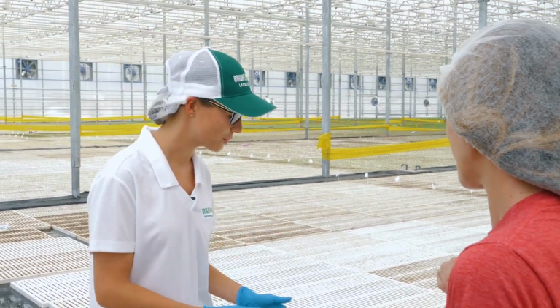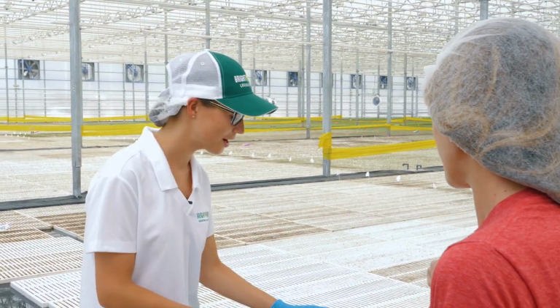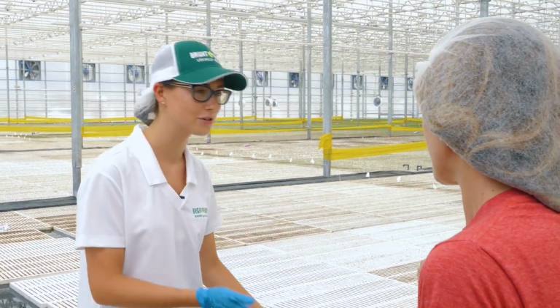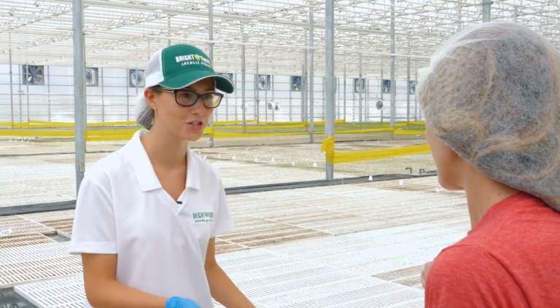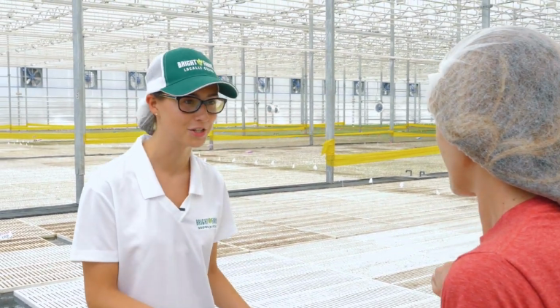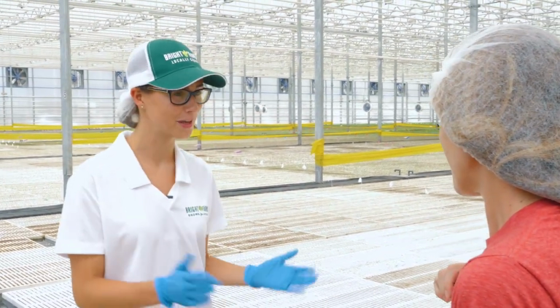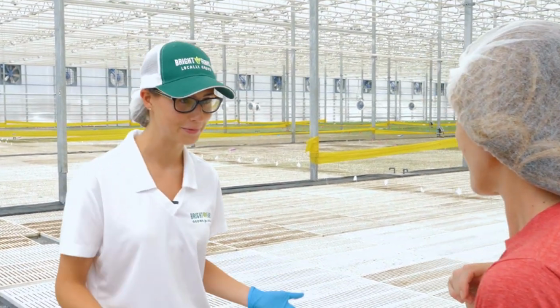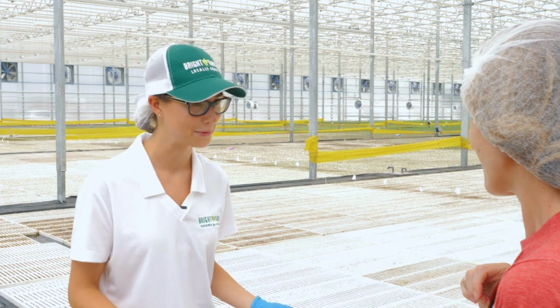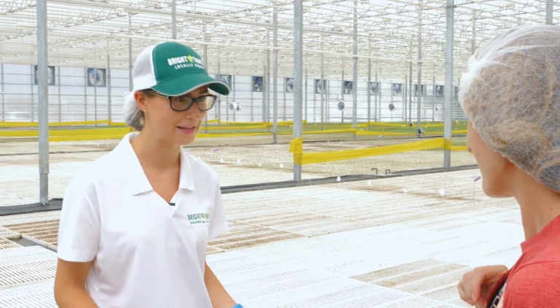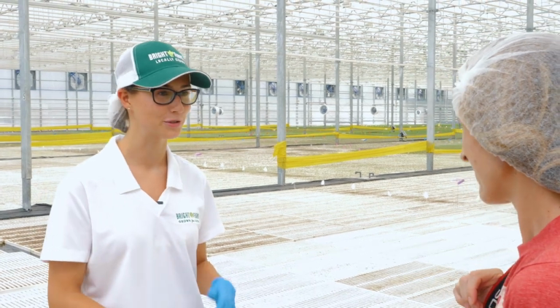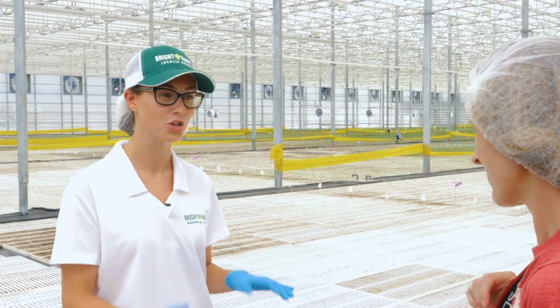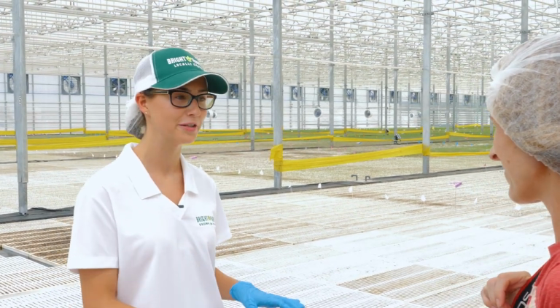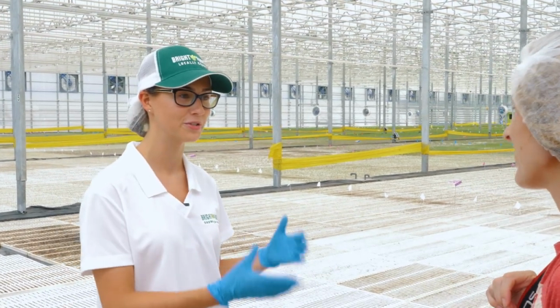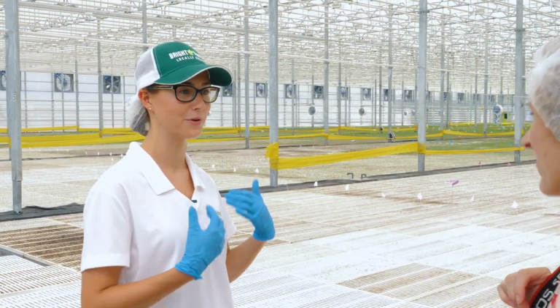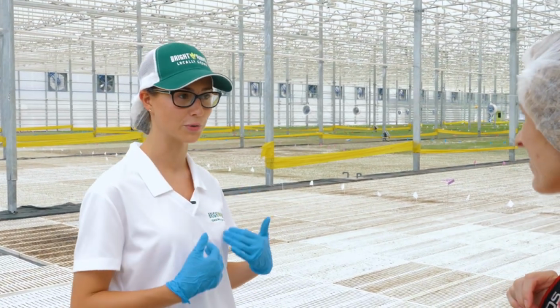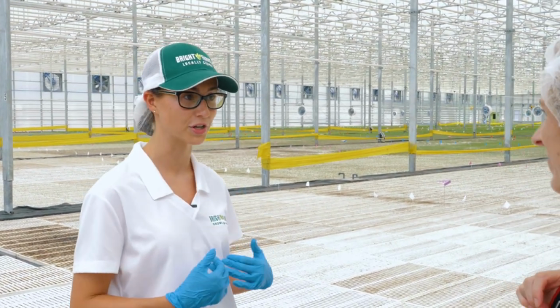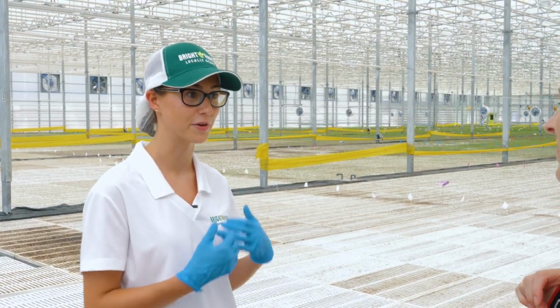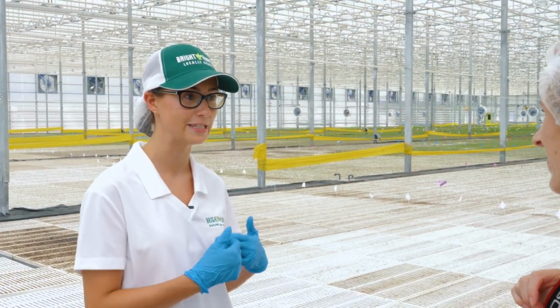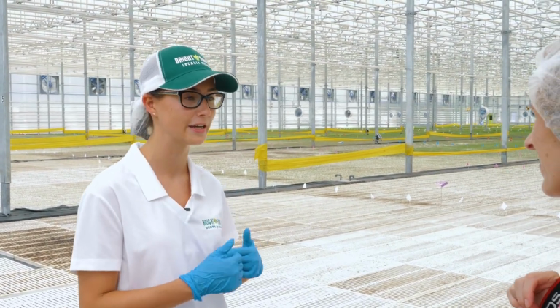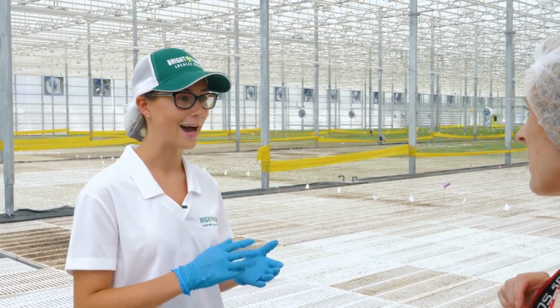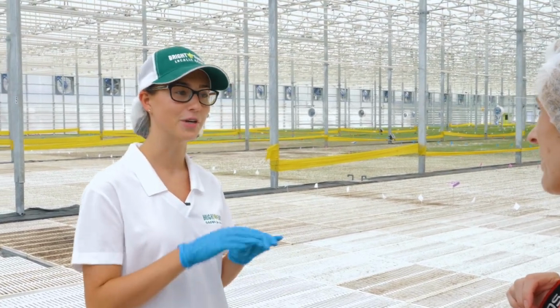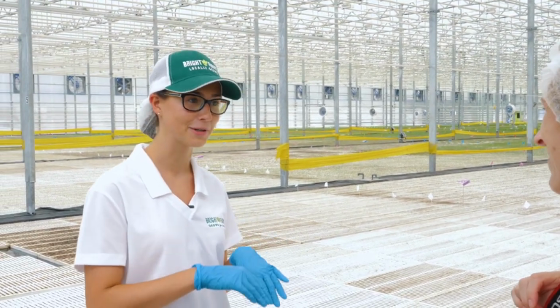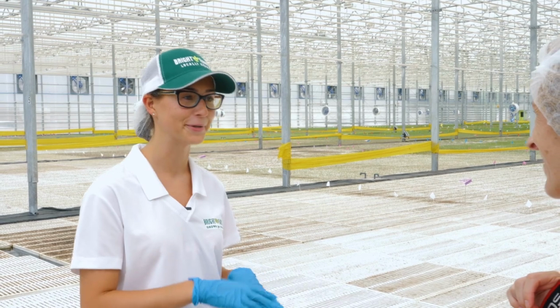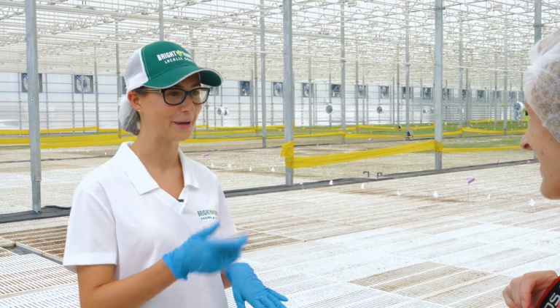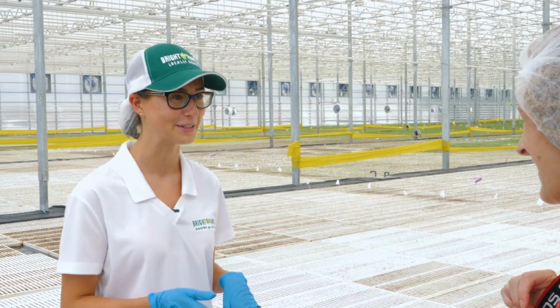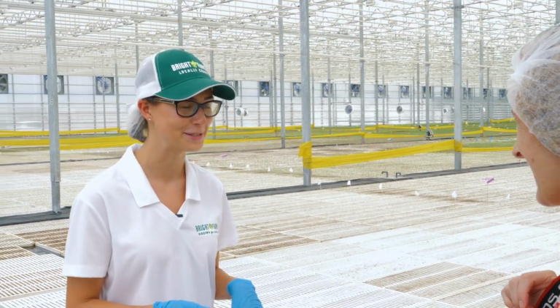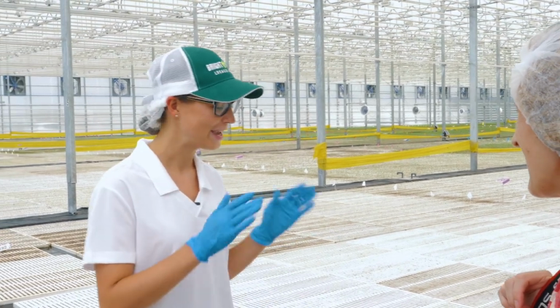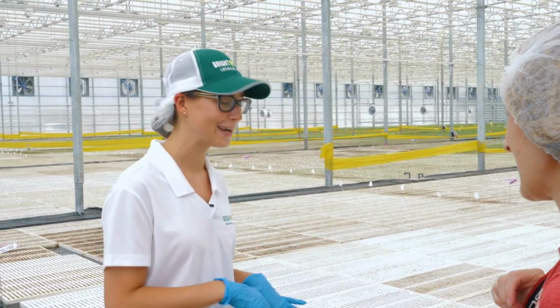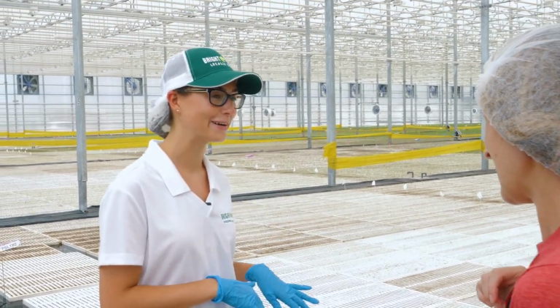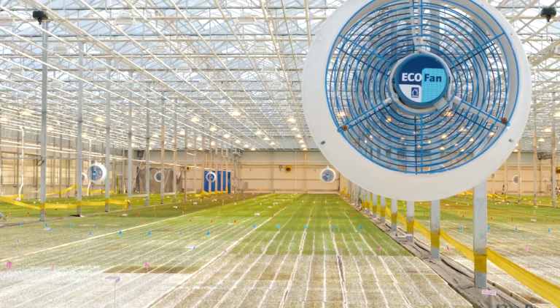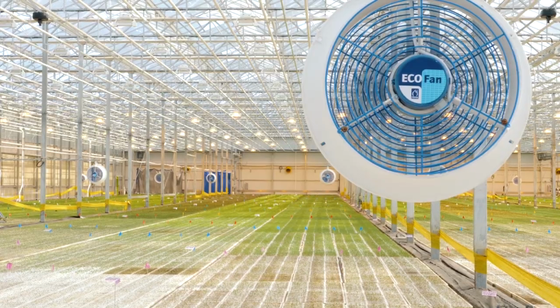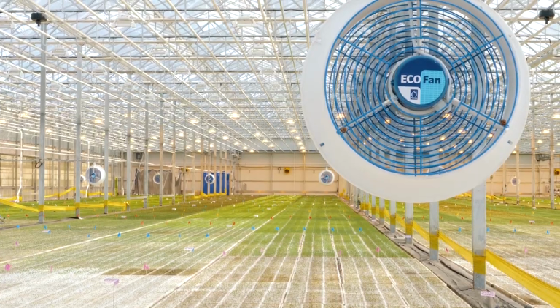Right now when they're in the germination room they don't need anything — they're just germinating, using up their own reserves from their seed to put out their little root and their little shoot and get ready to go out on the pond here.